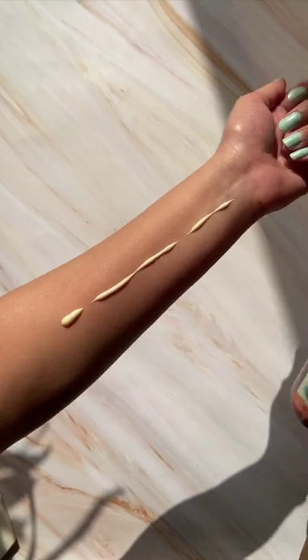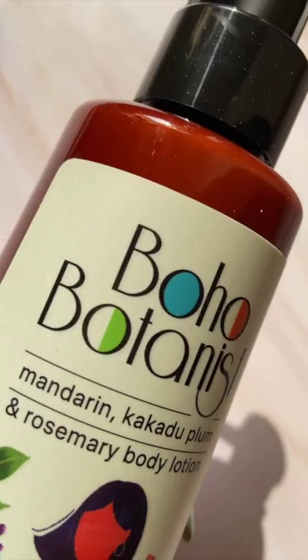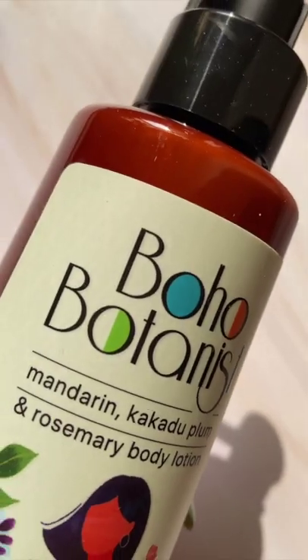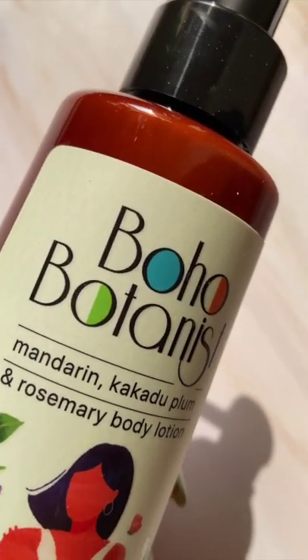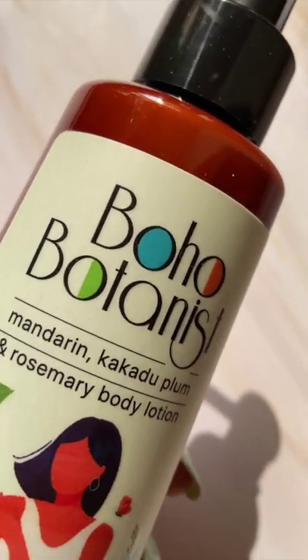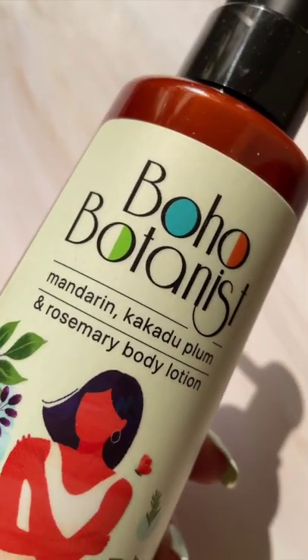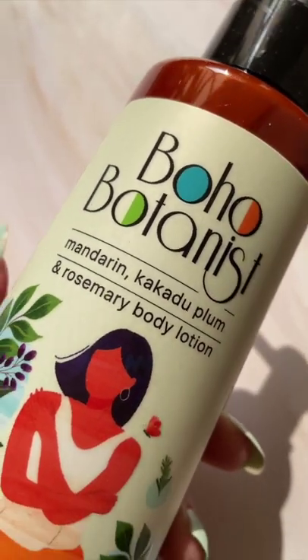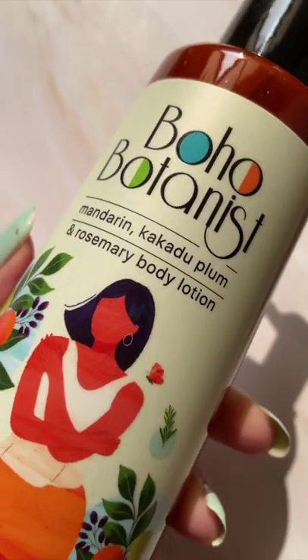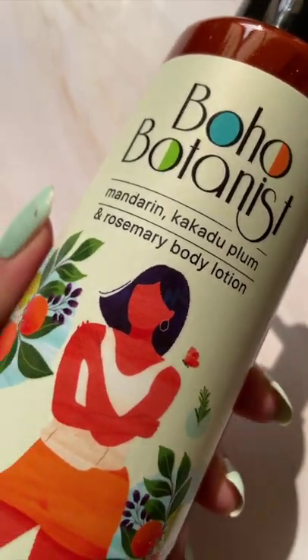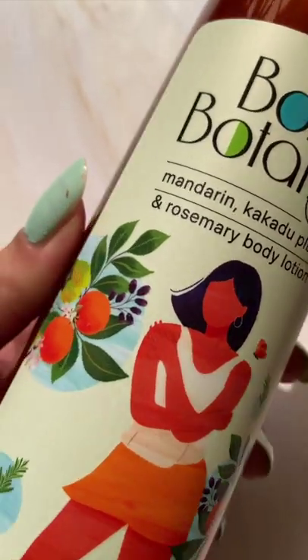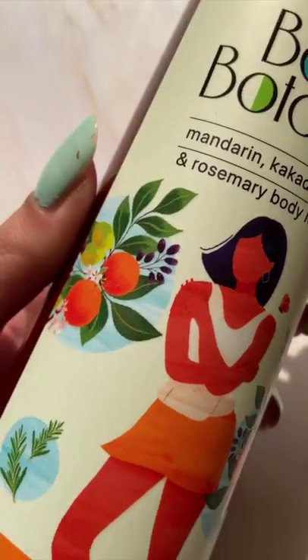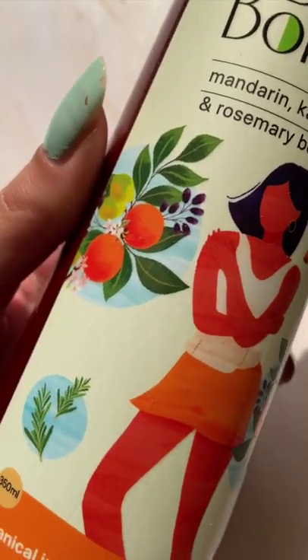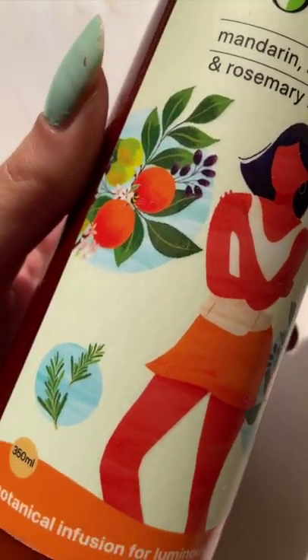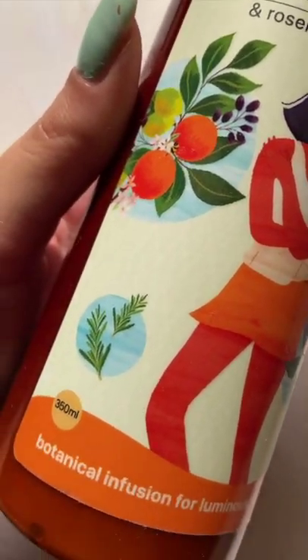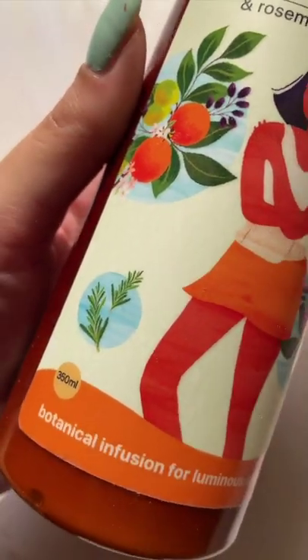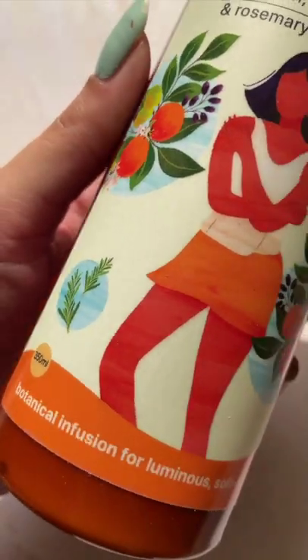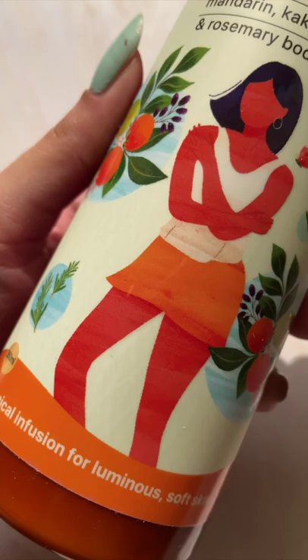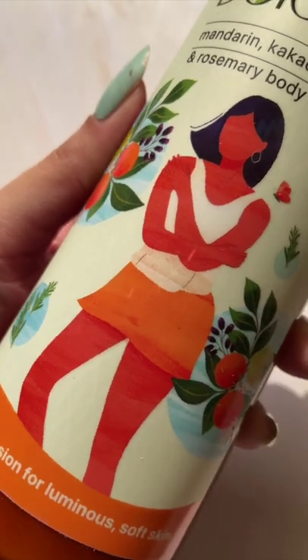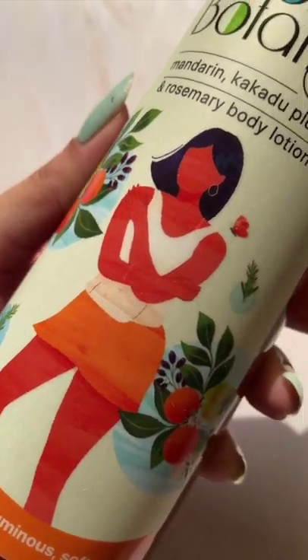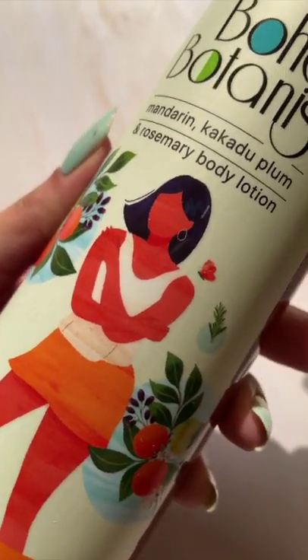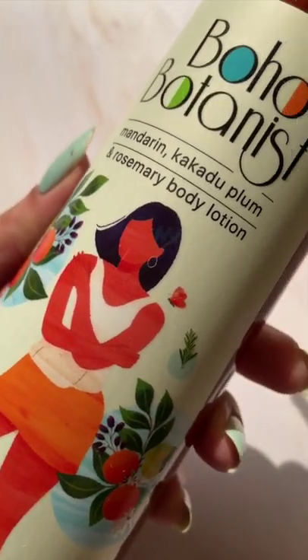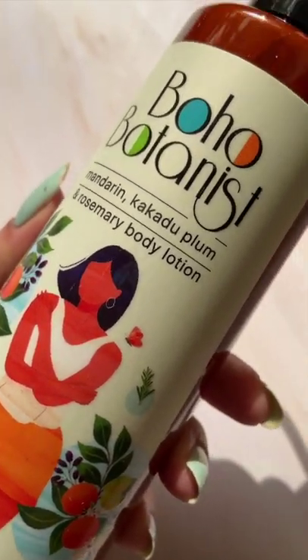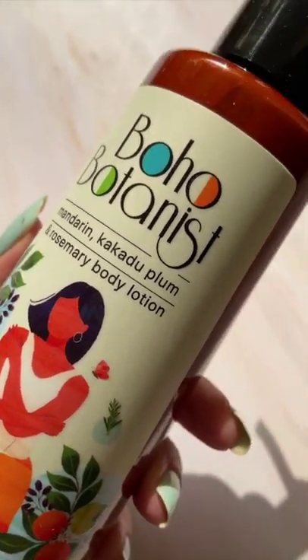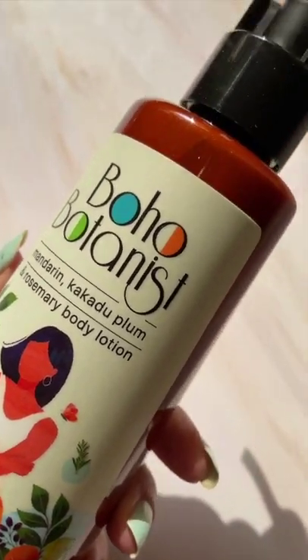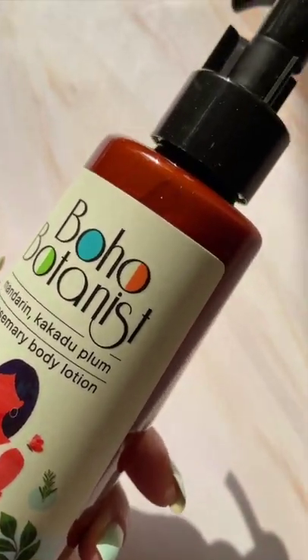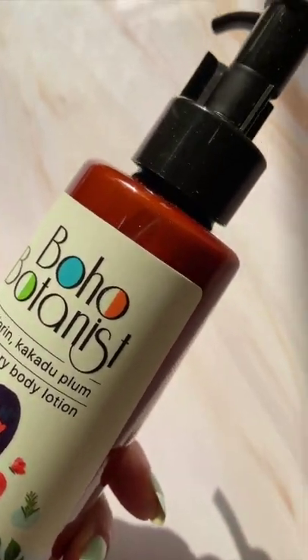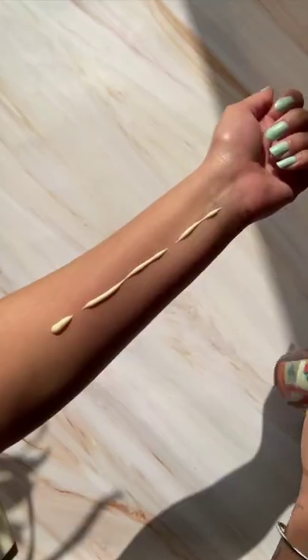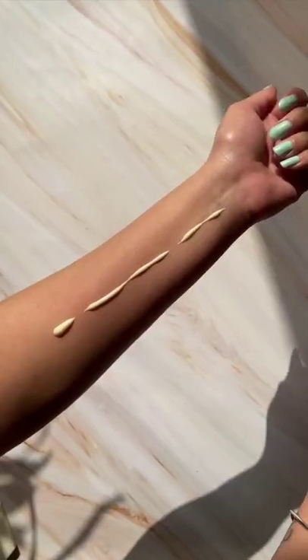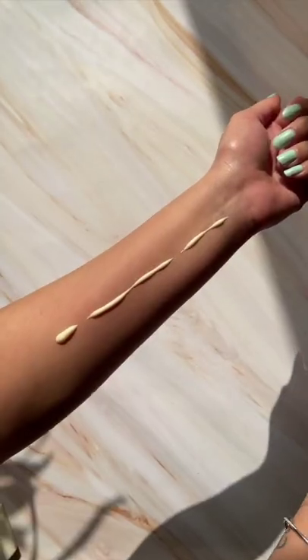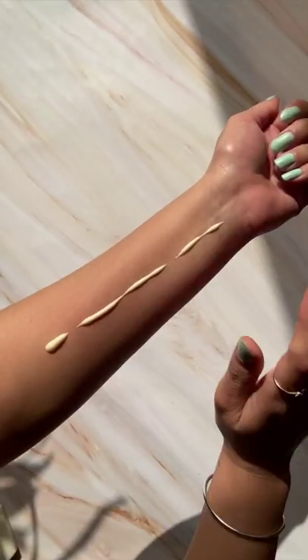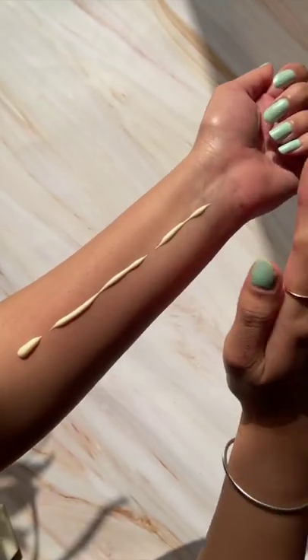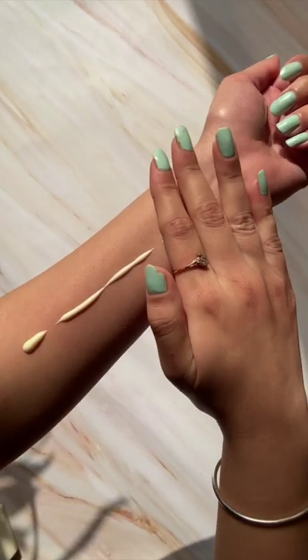This has a non-greasy formula which is infused with 12 botanical ingredients. It is made with the goodness of Mandarin, Cacadu Plum, and Rosemary.